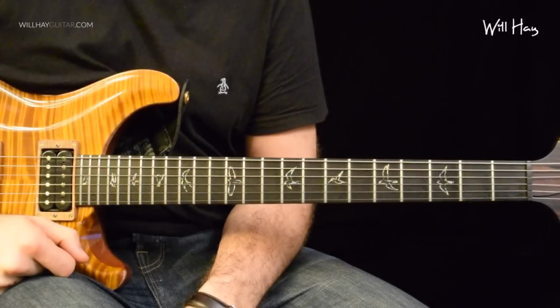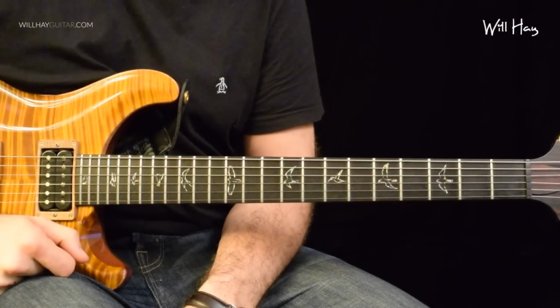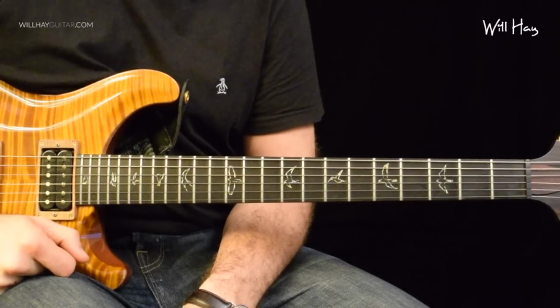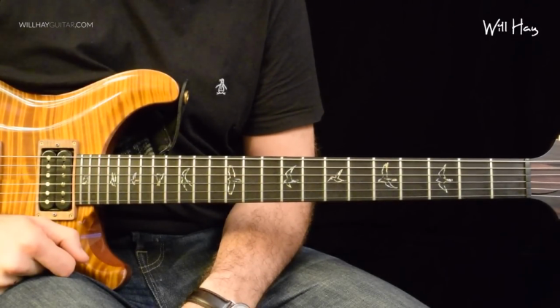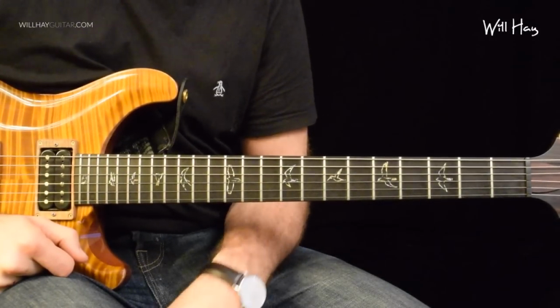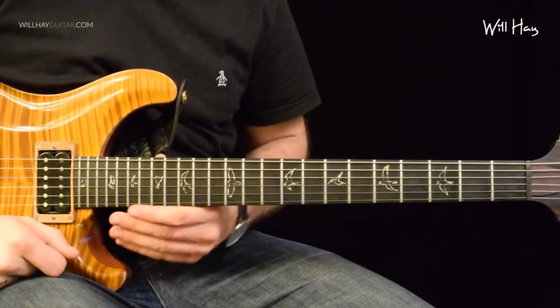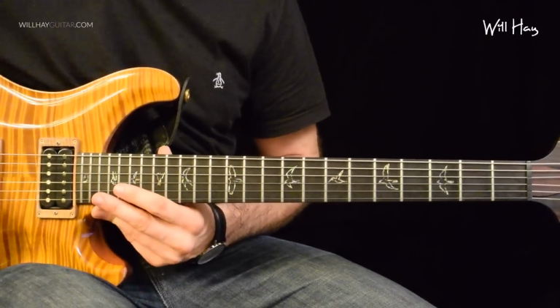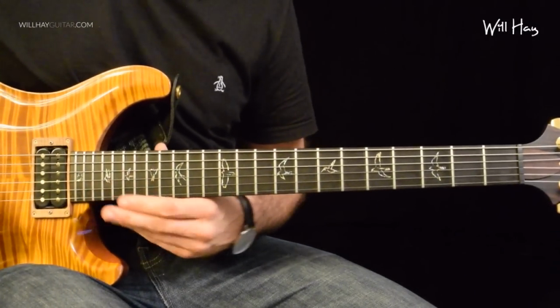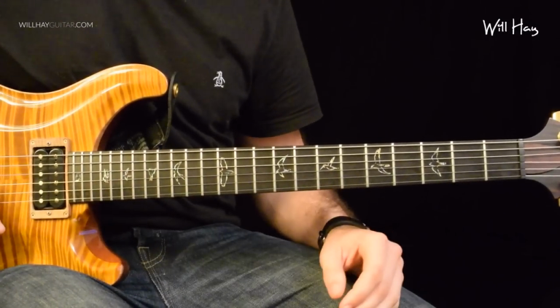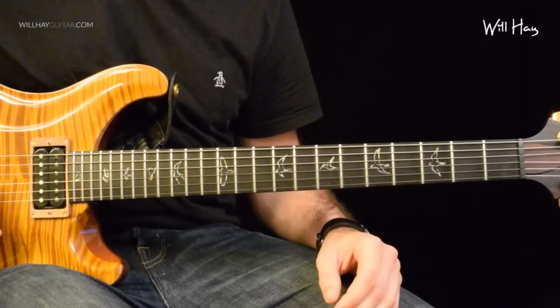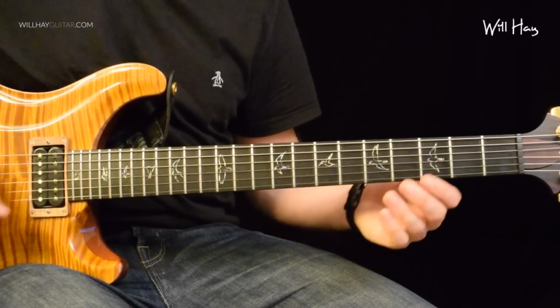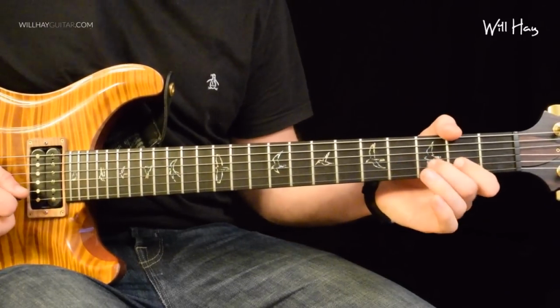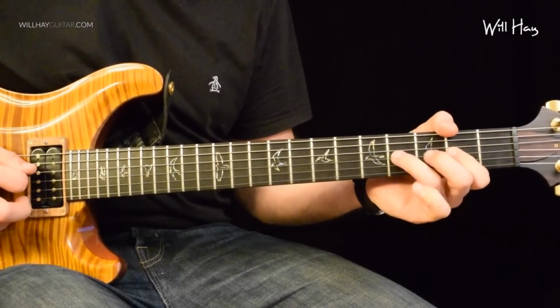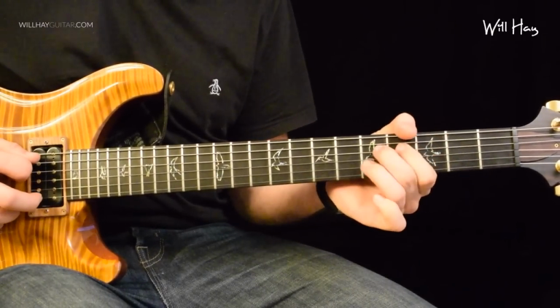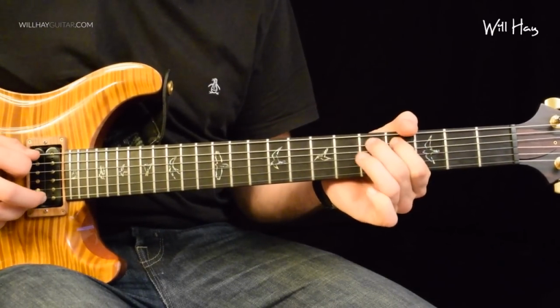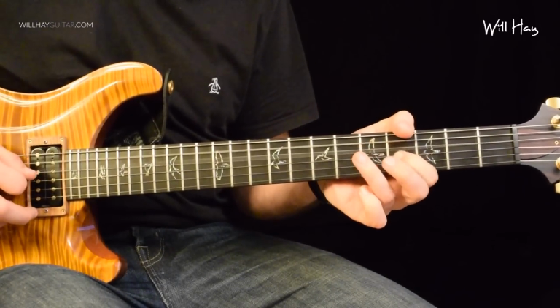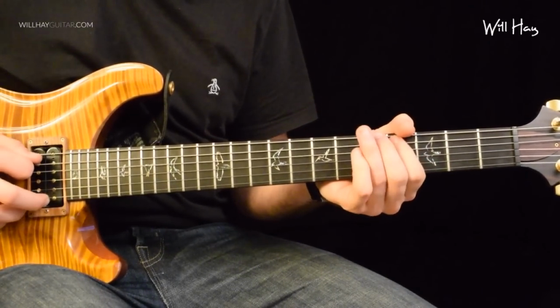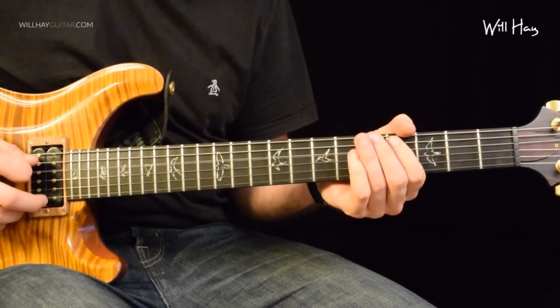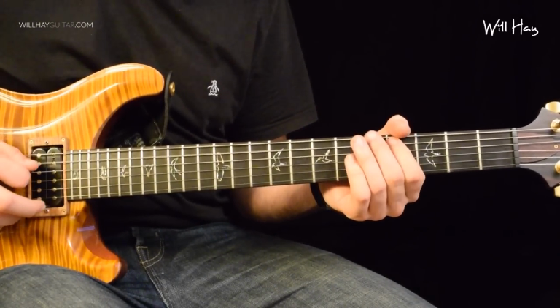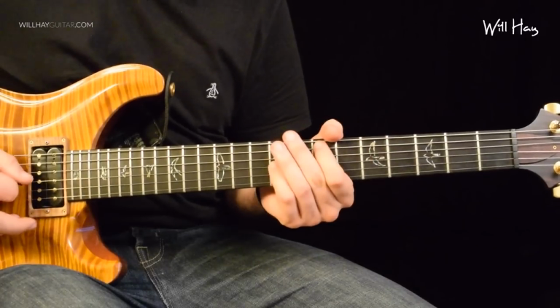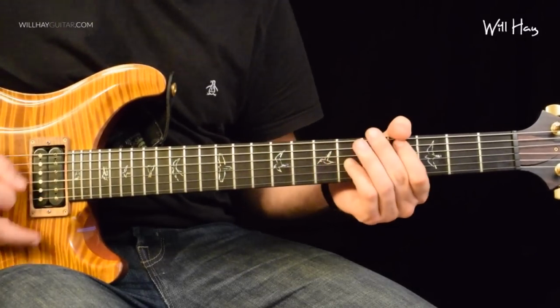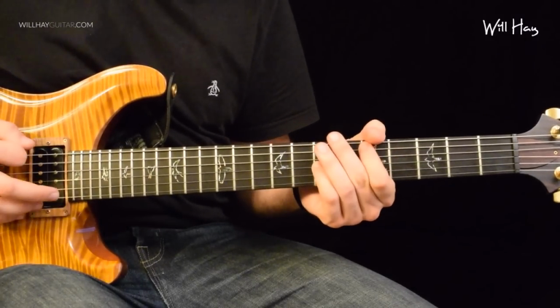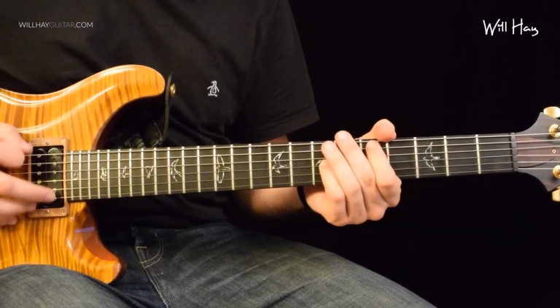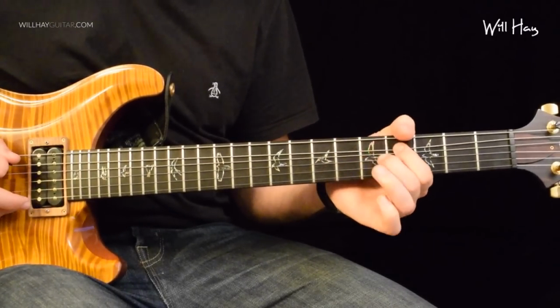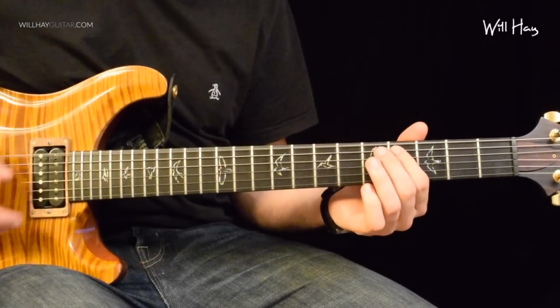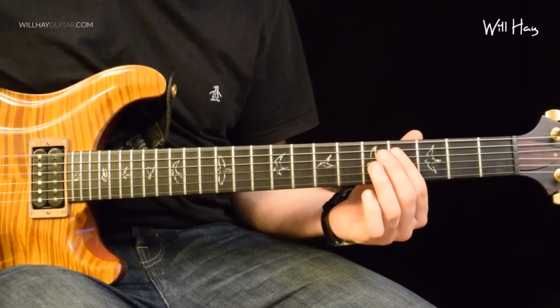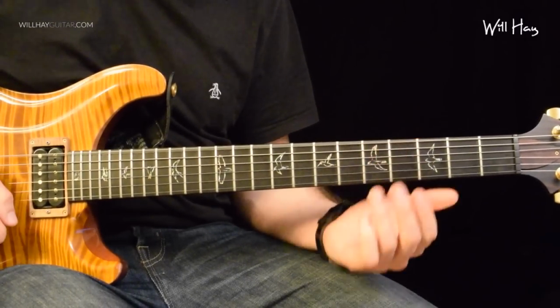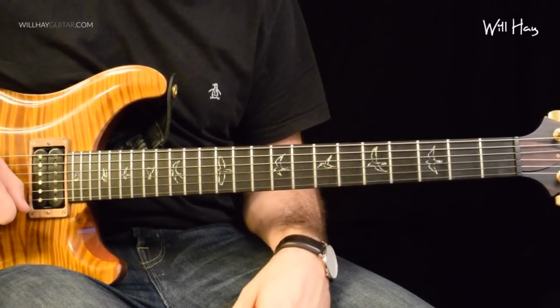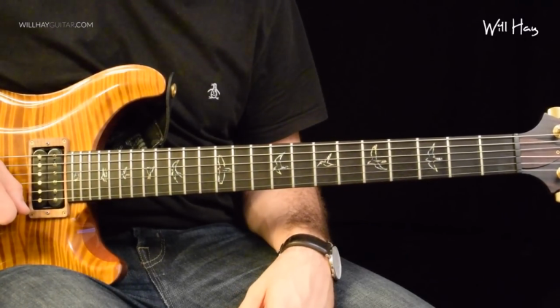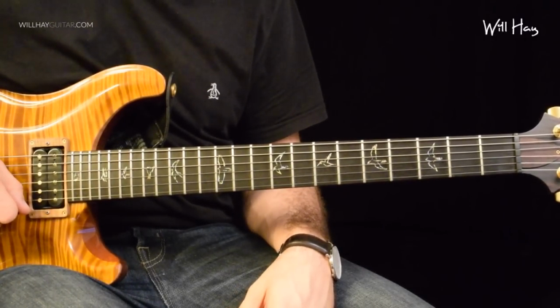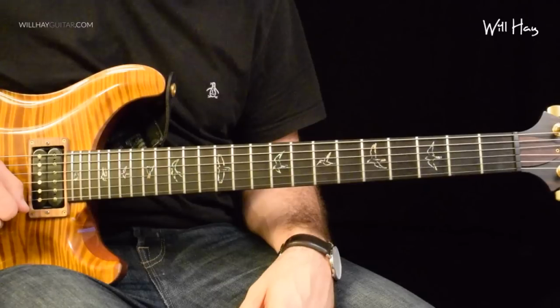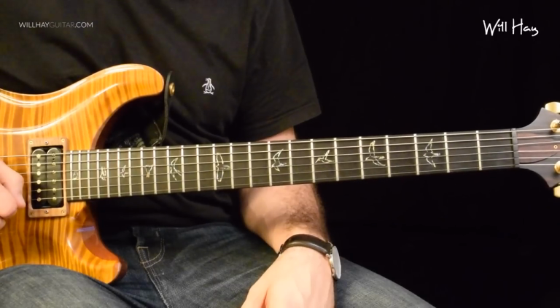As with the solos, we're going to look at this in chunks. So chunk one. Quite a long chunk. Lots to cover. Let's get to it.